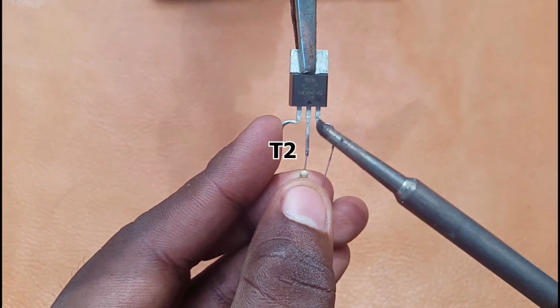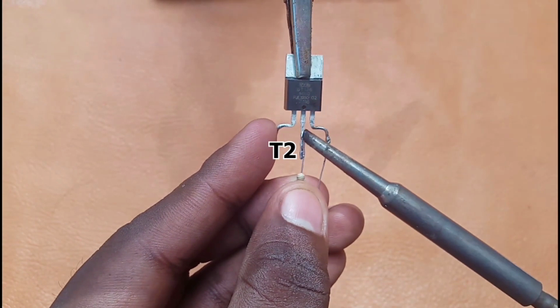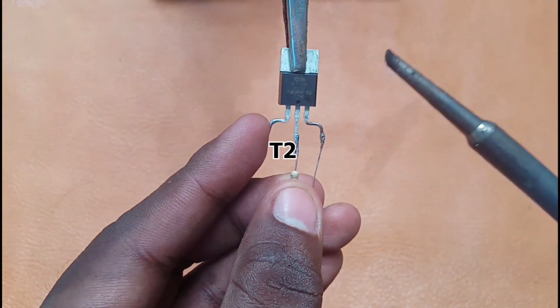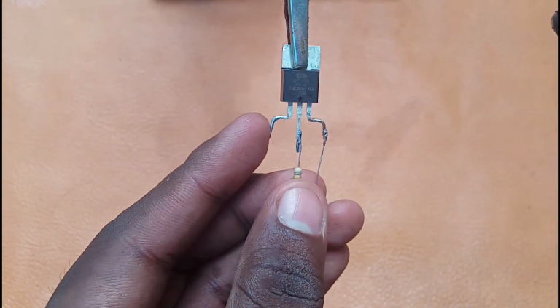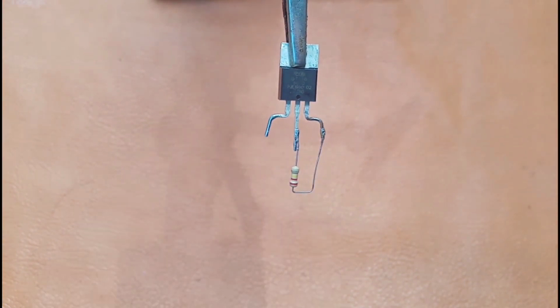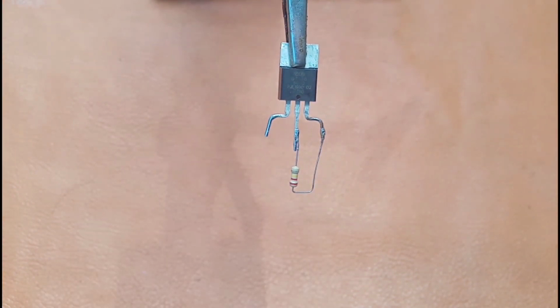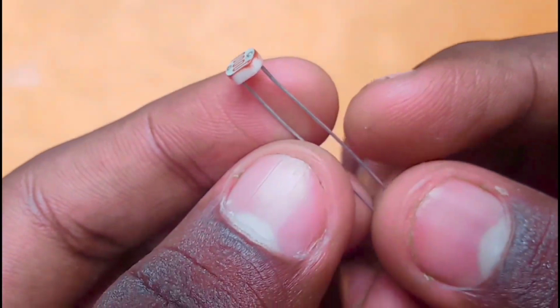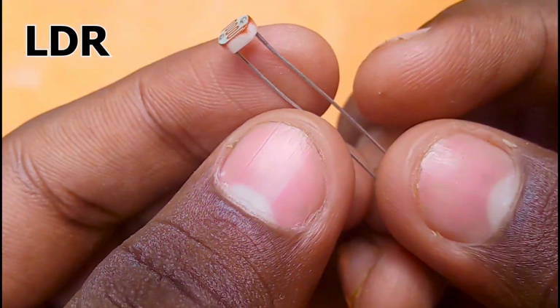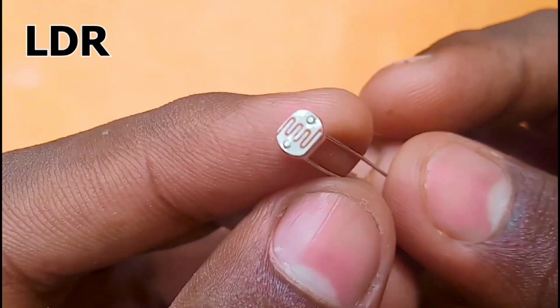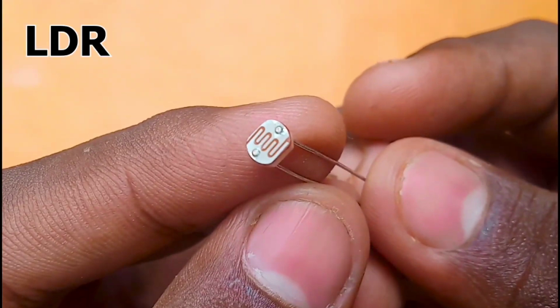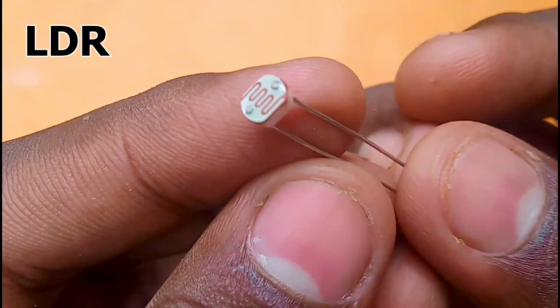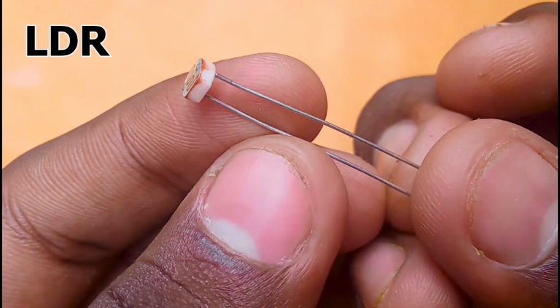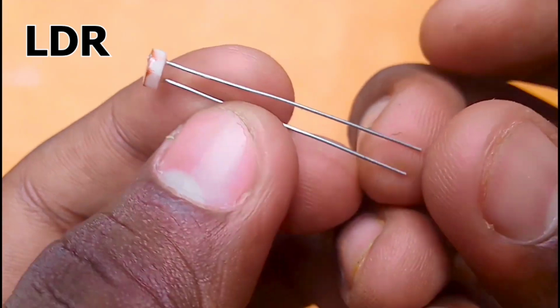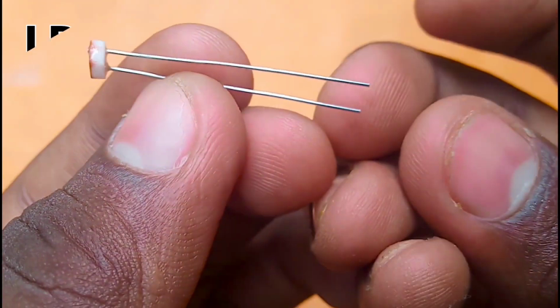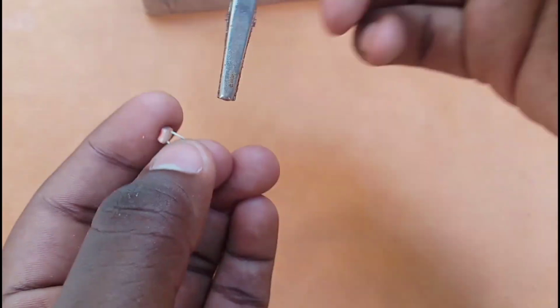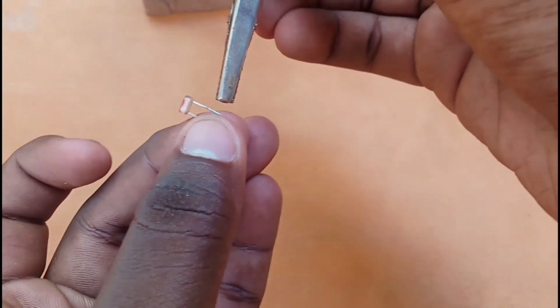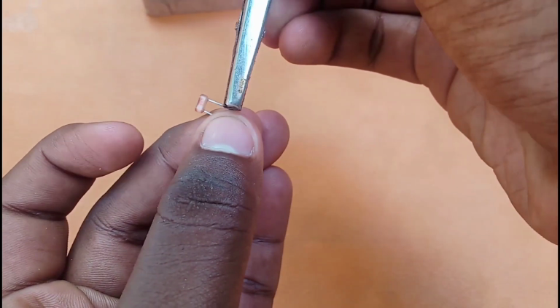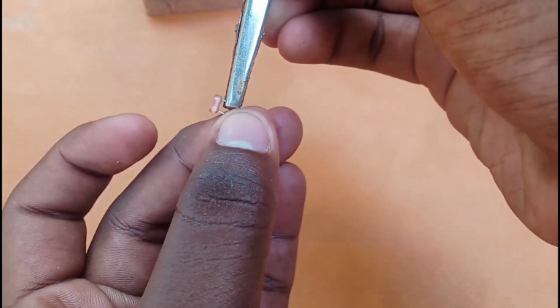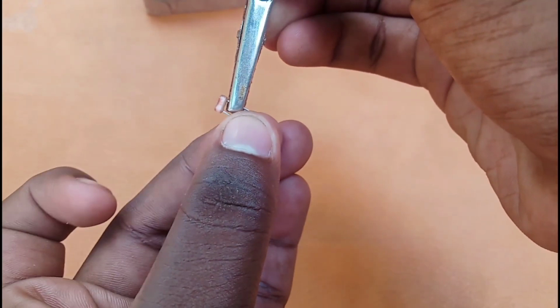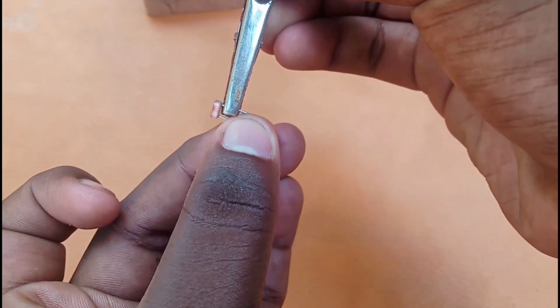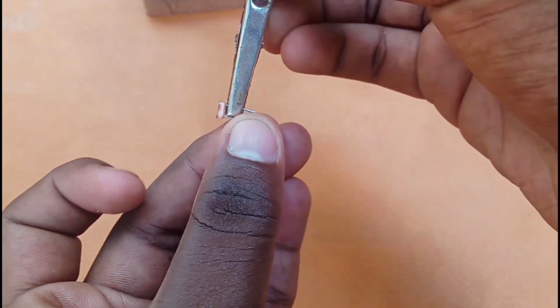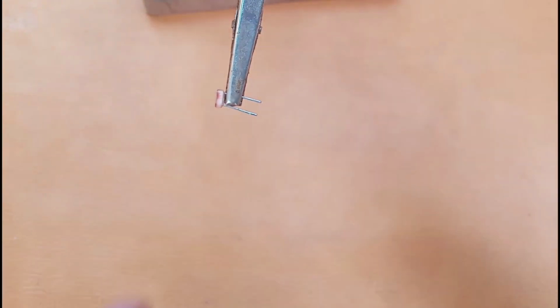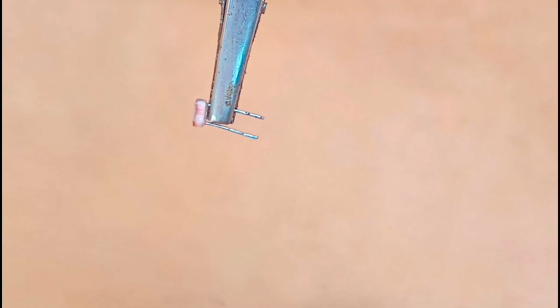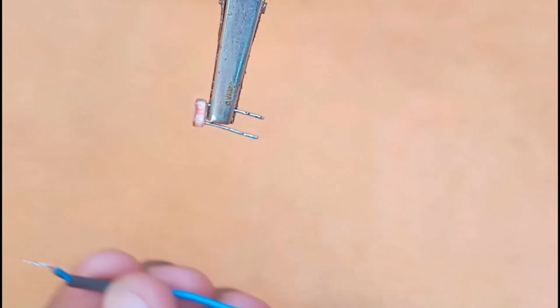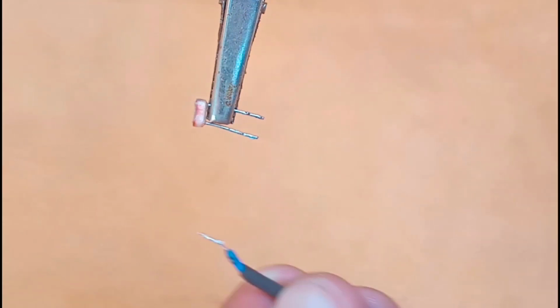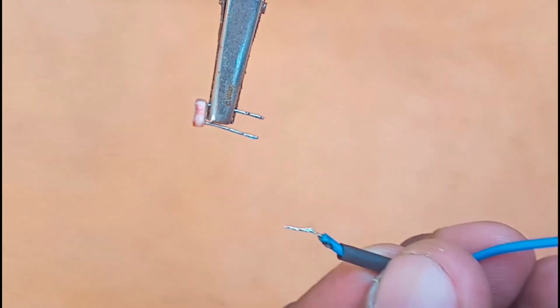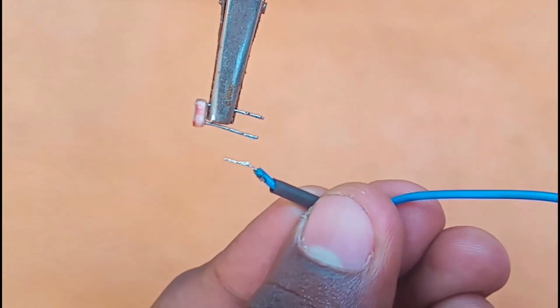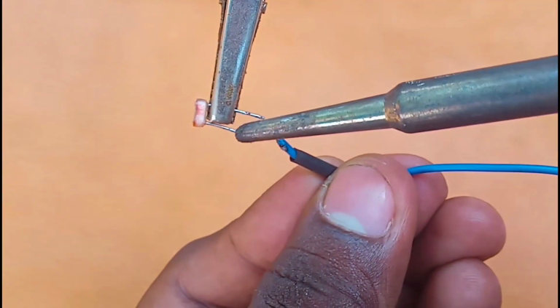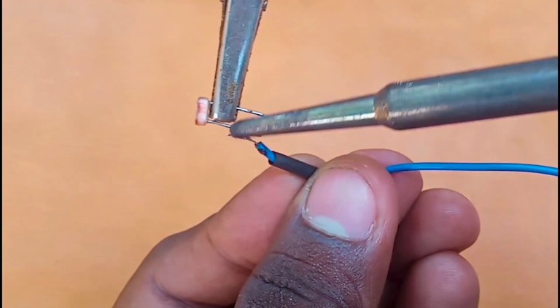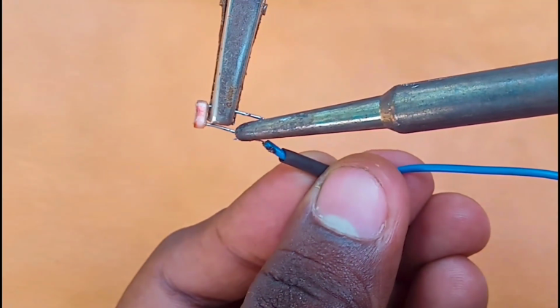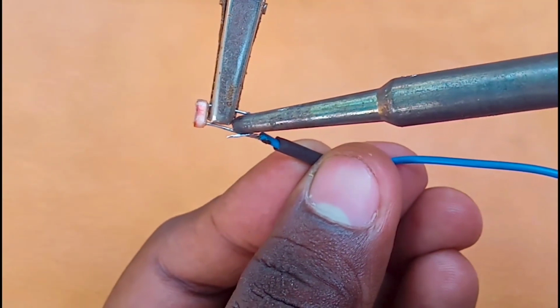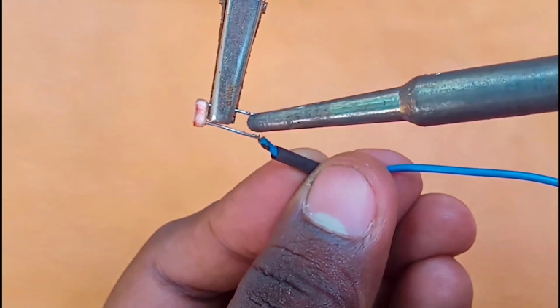We have to solder this pin. We need to connect the LDR. If we look at the LDR, there is no polarity — there is no positive or negative. We have to cut the legs.